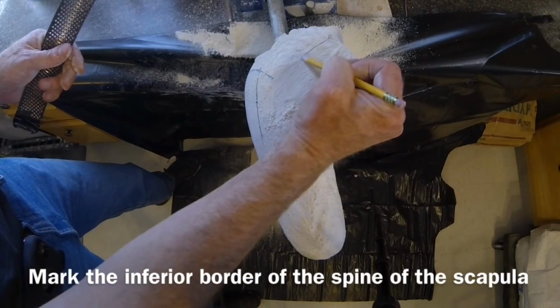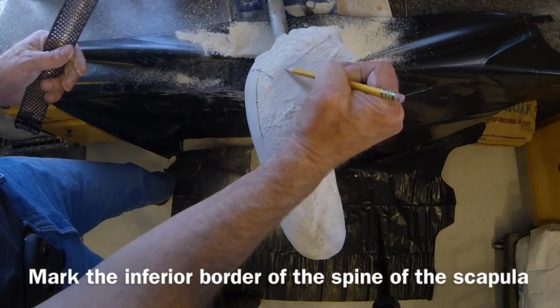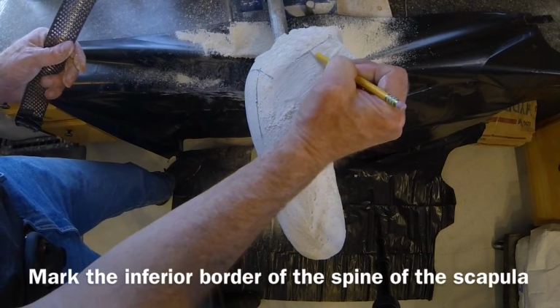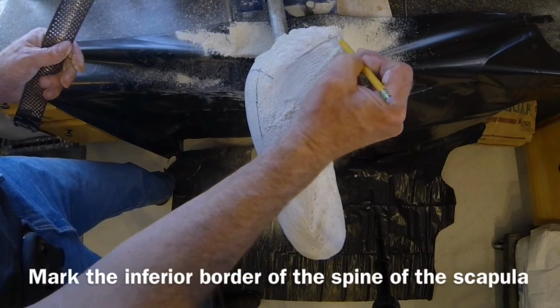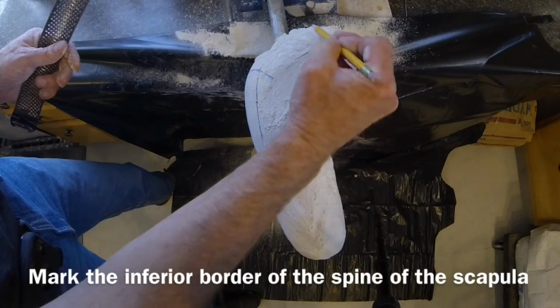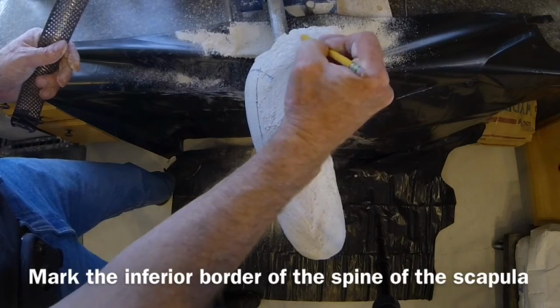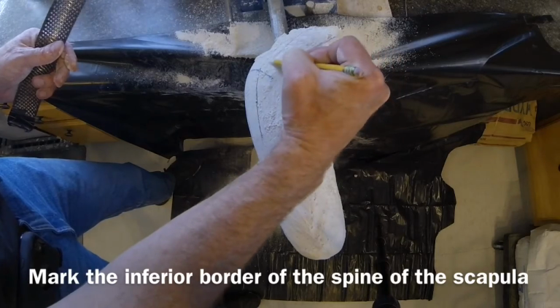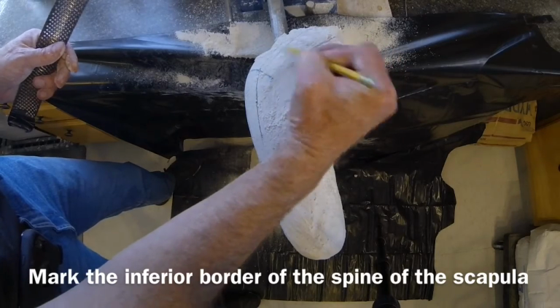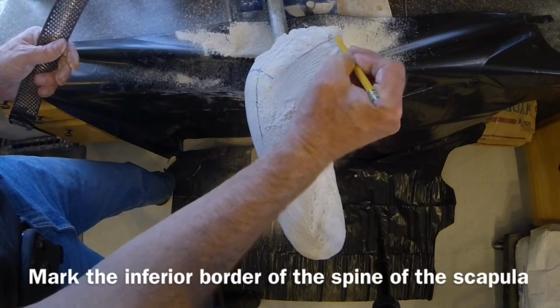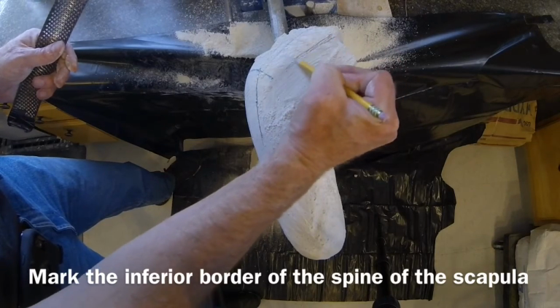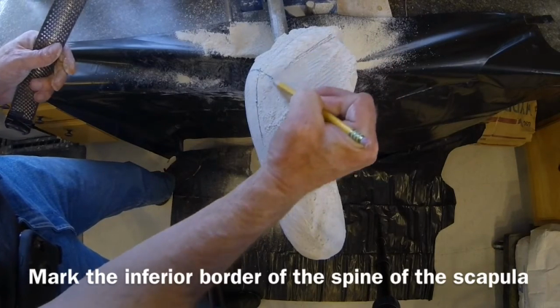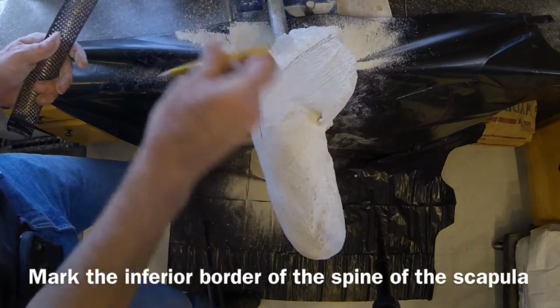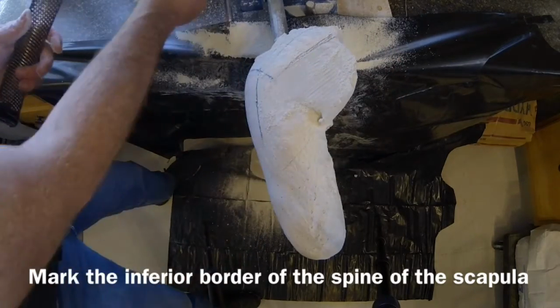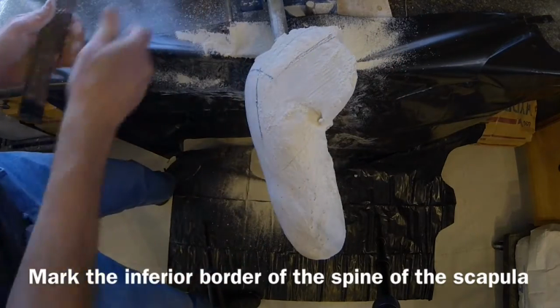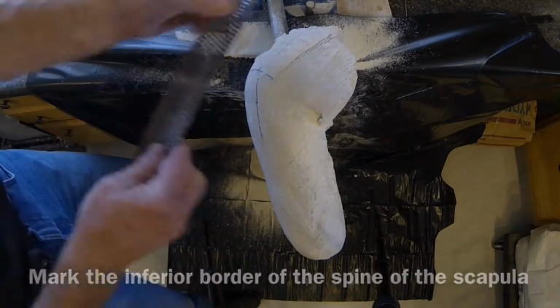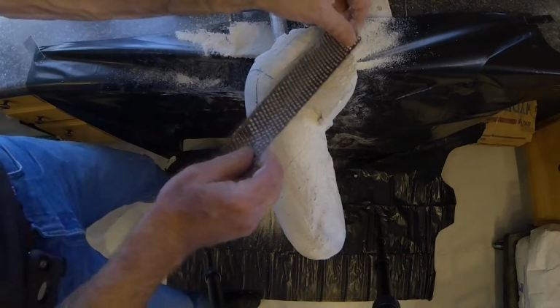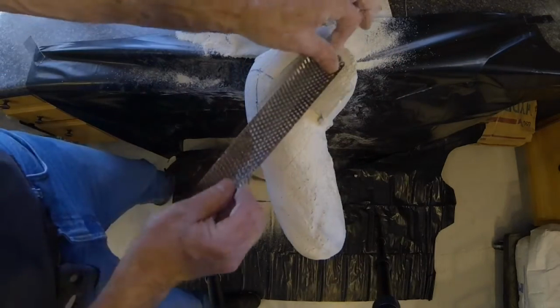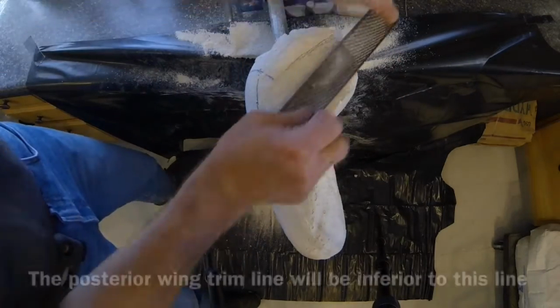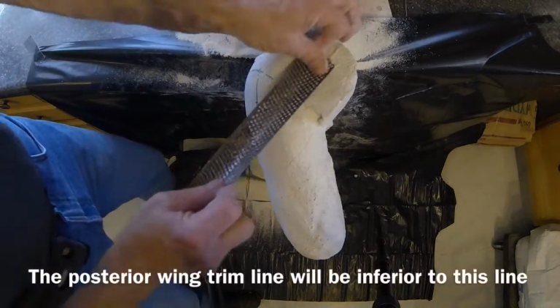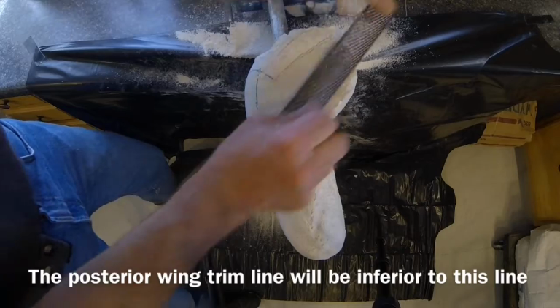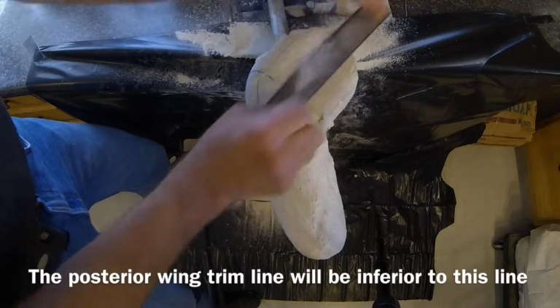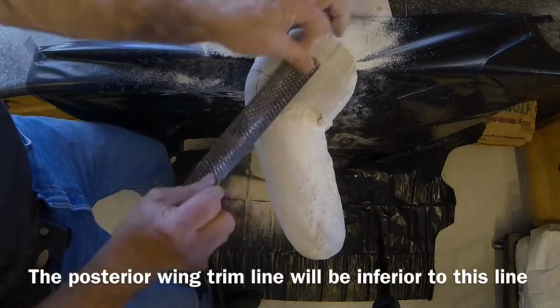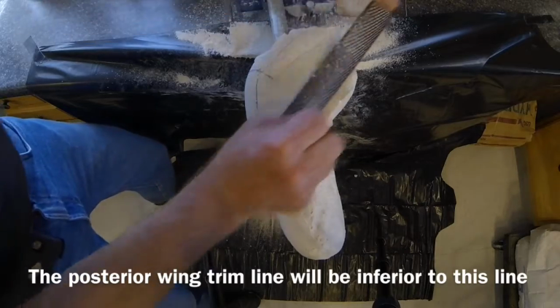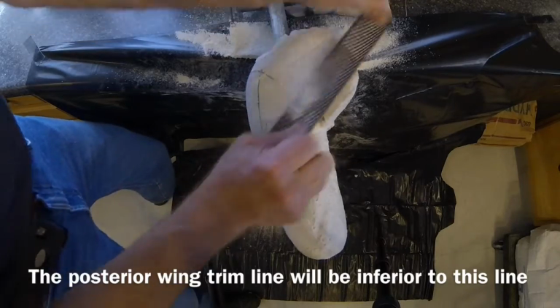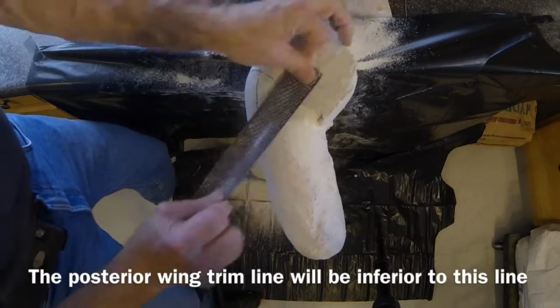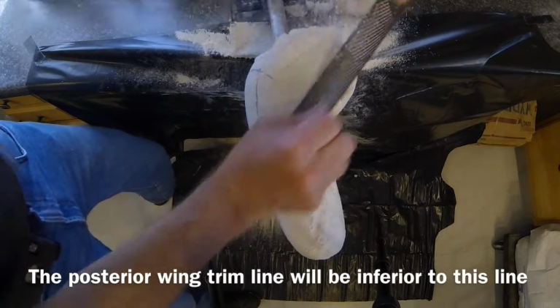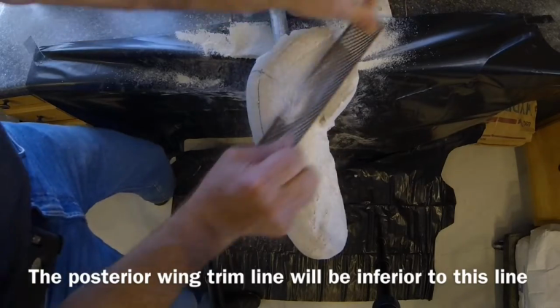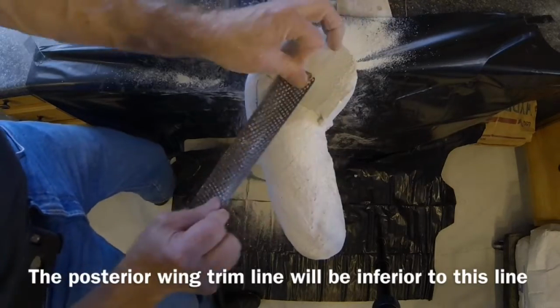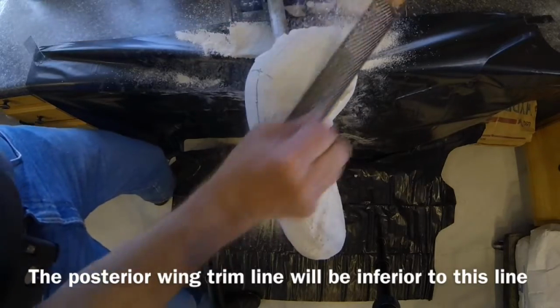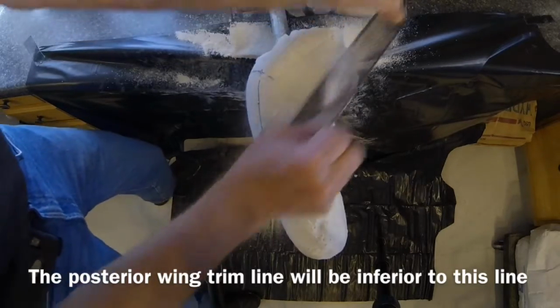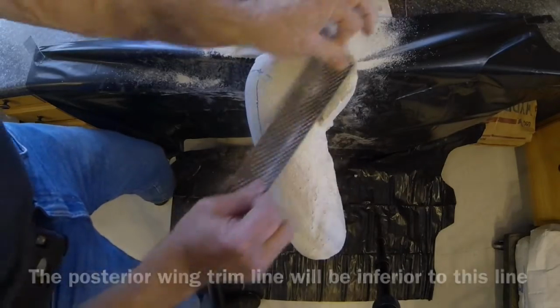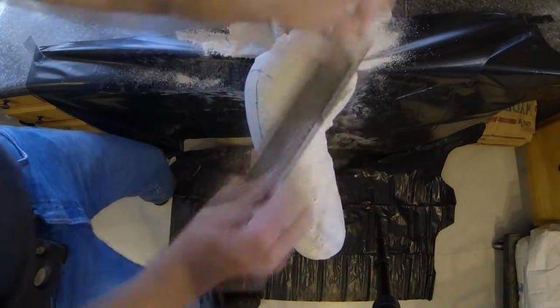The posterior wing modification will be focused inferior to the spine of the scapula, as shown.